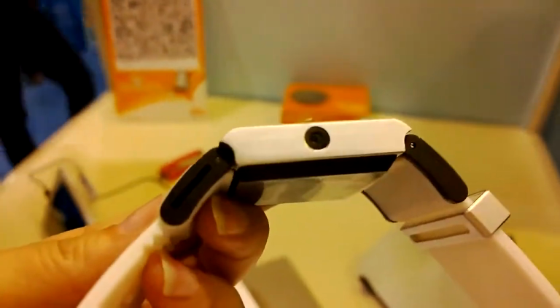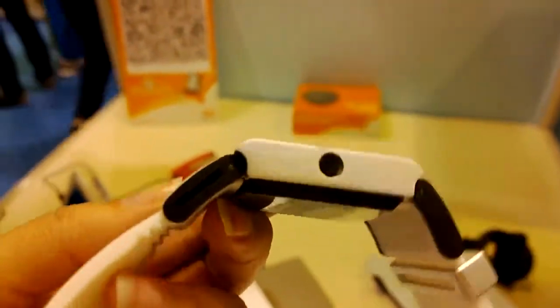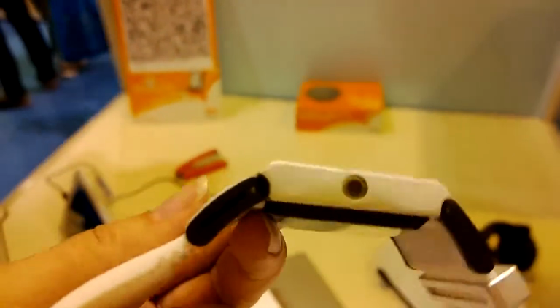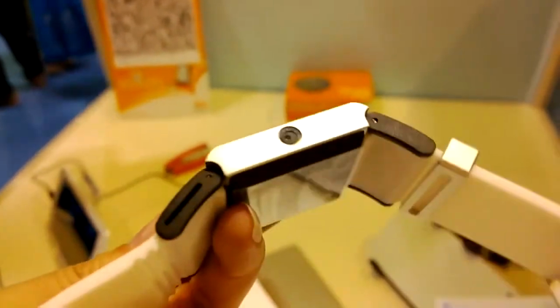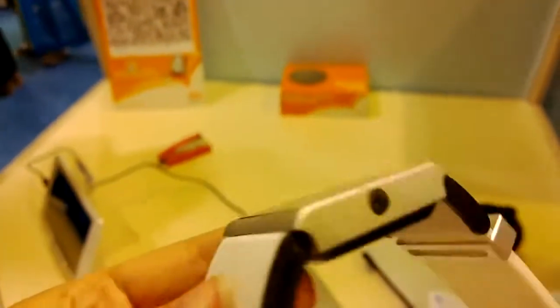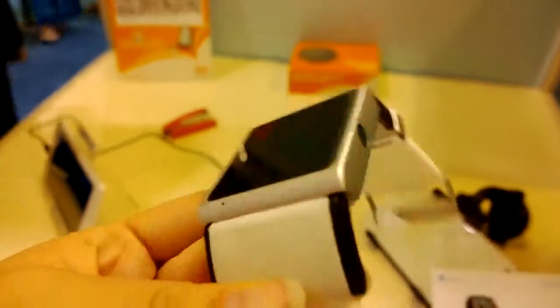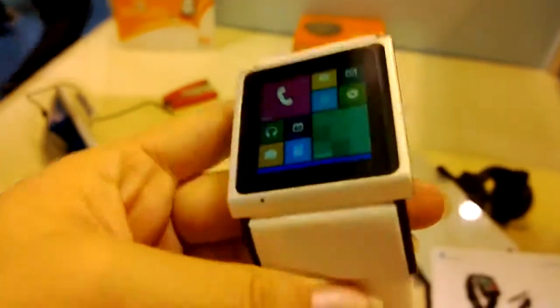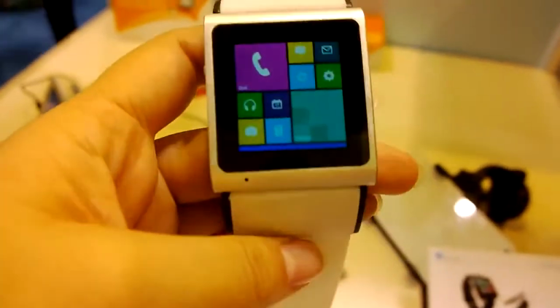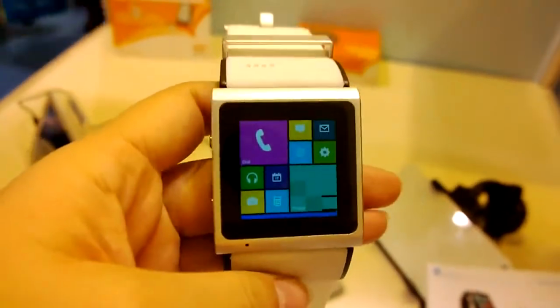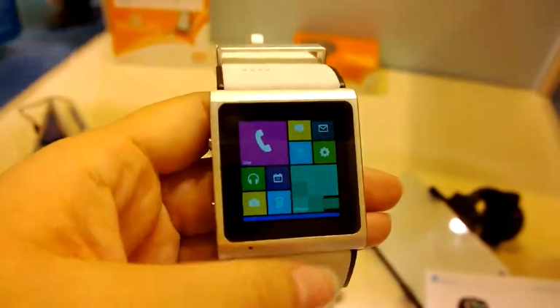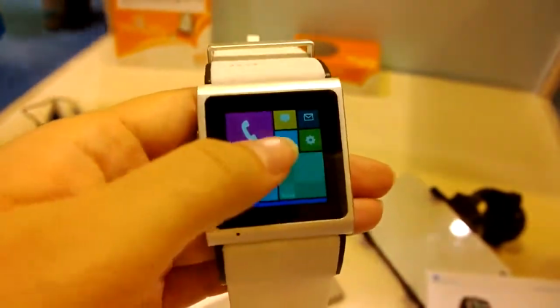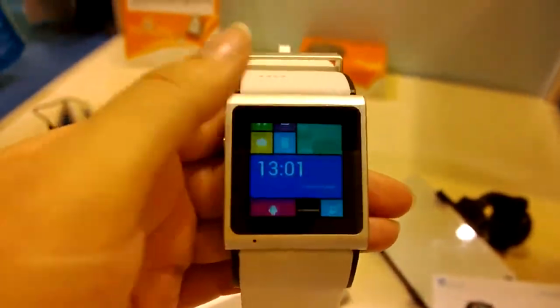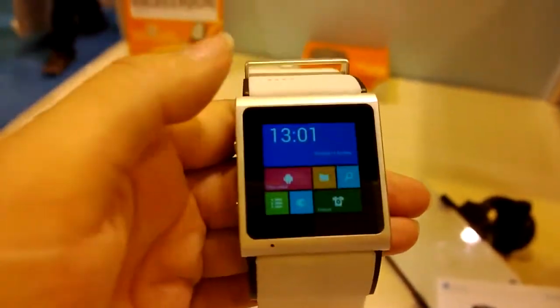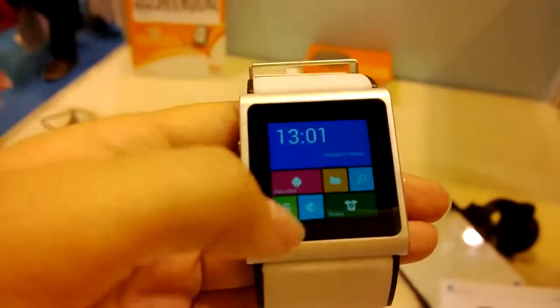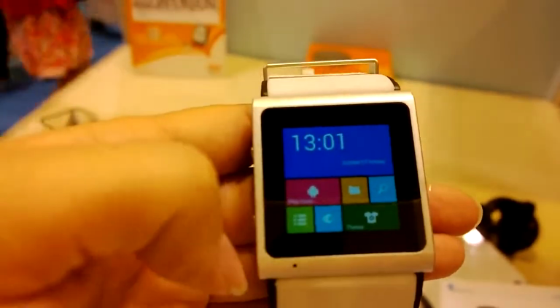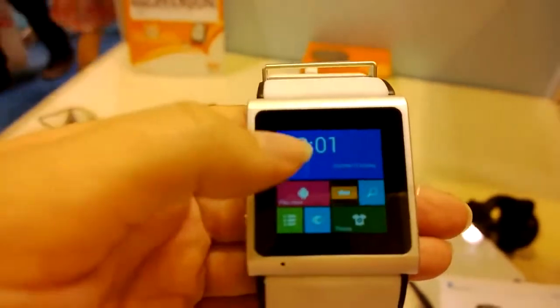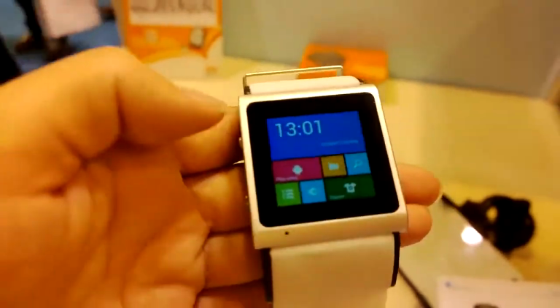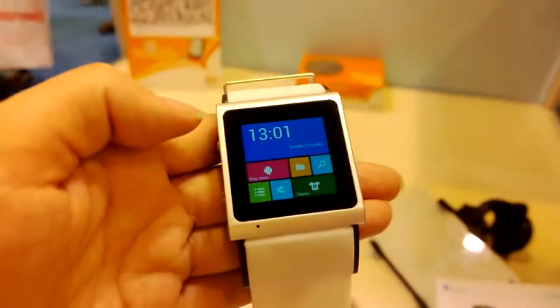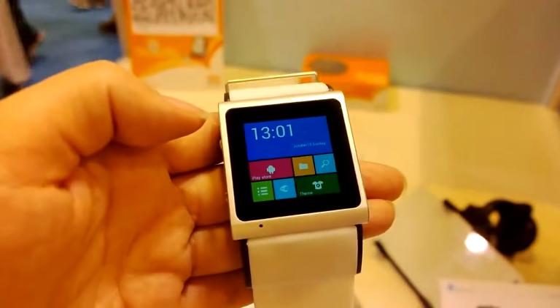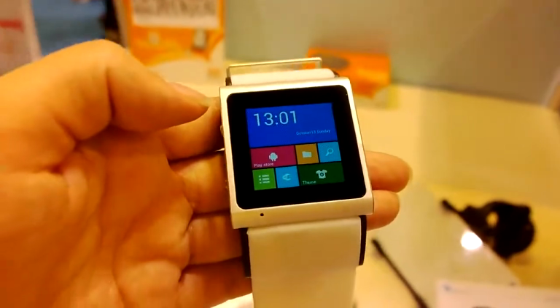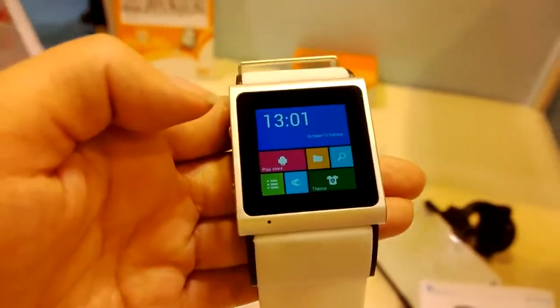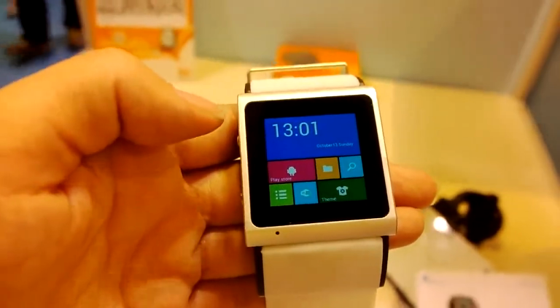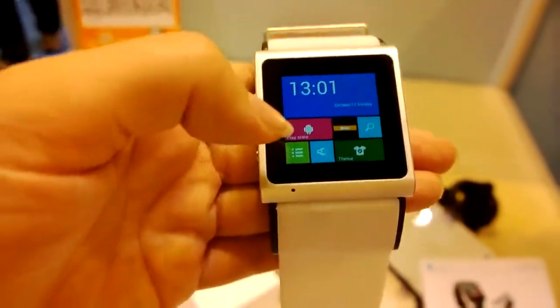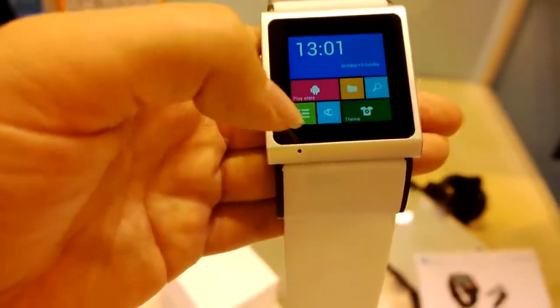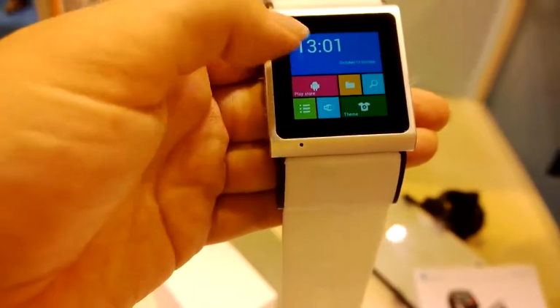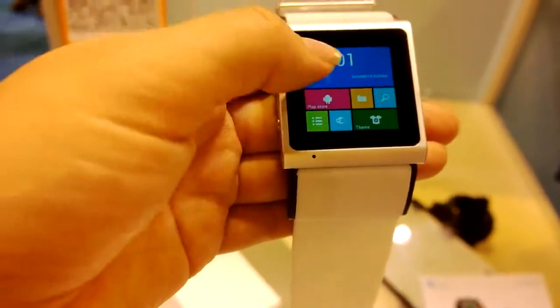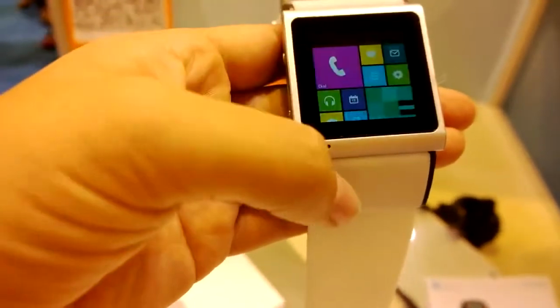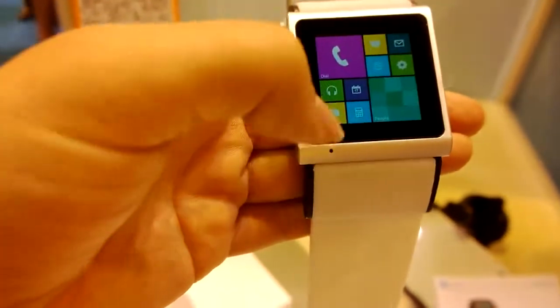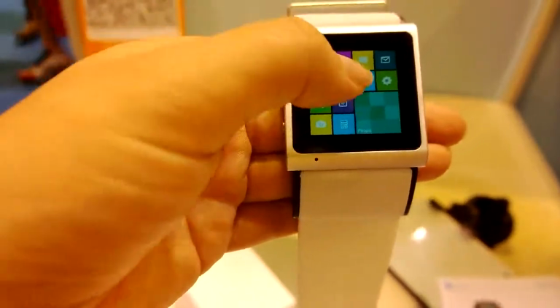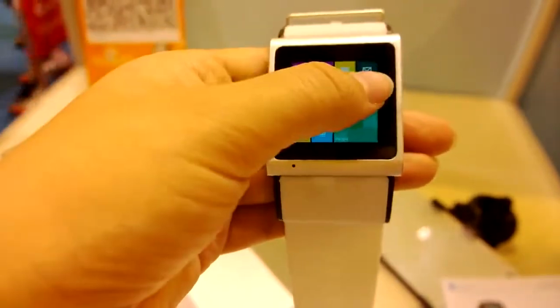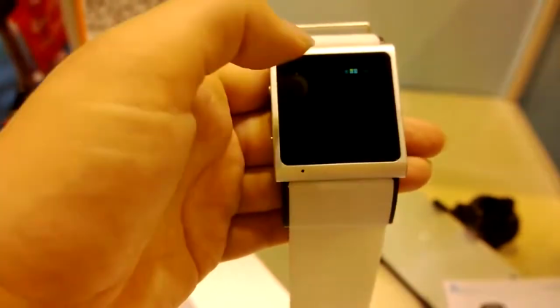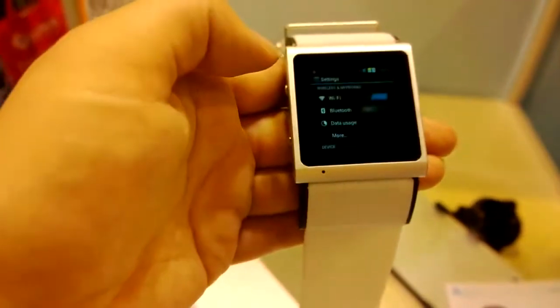You can see that there is a camera on the side there. Scrolling down, you can see that they've put a Windows Phone interface onto the front, but it is running Android, which is very cool. So let's head on over into settings.